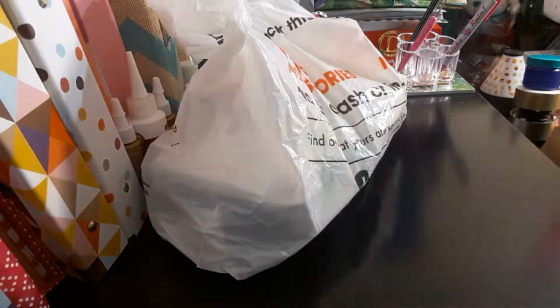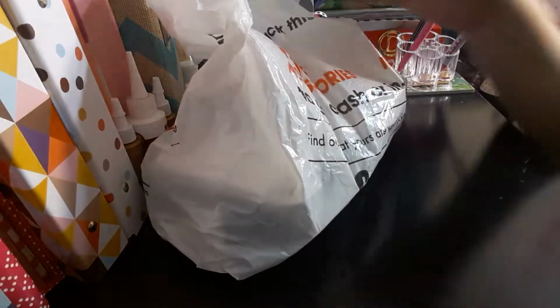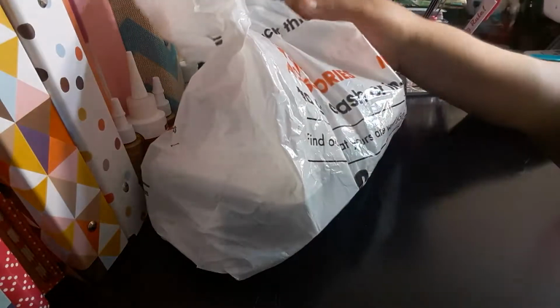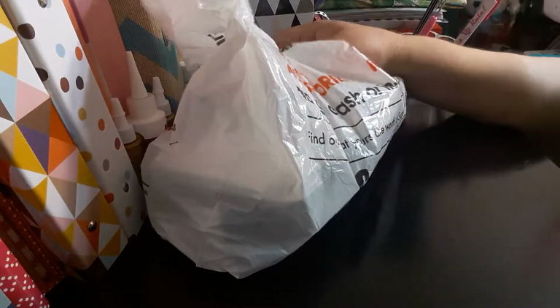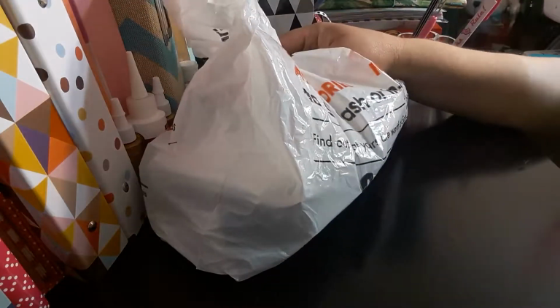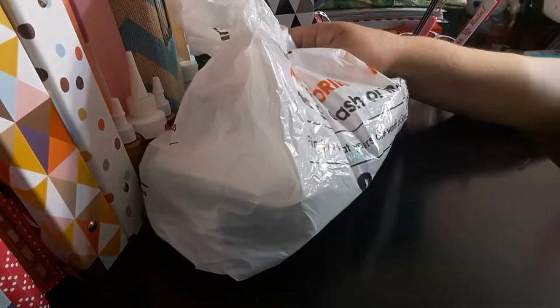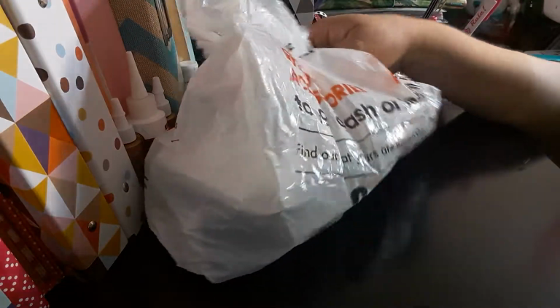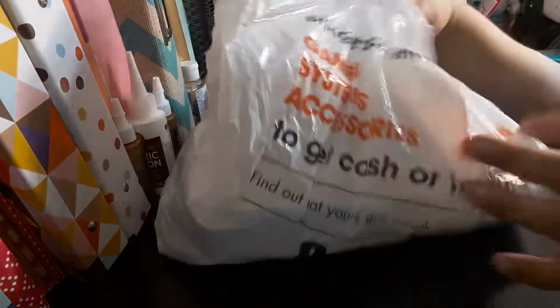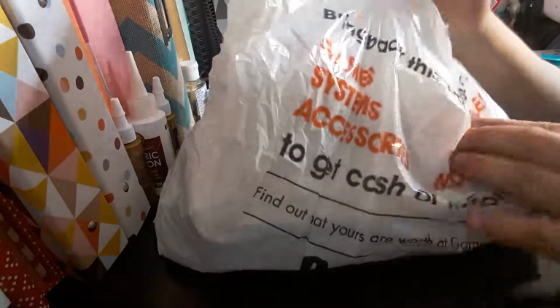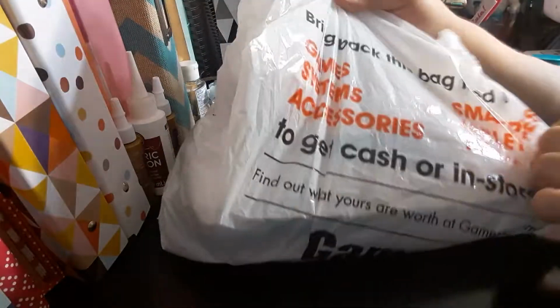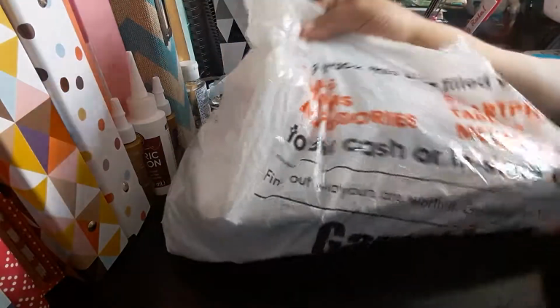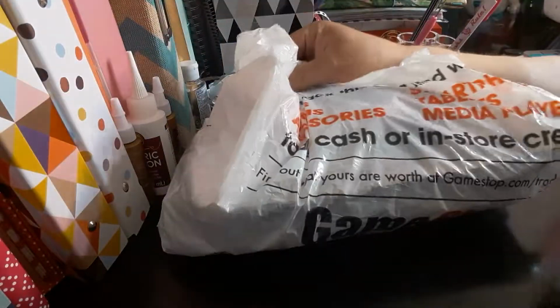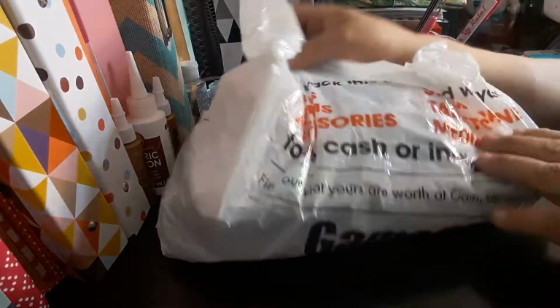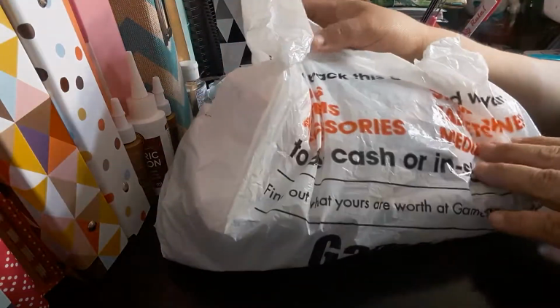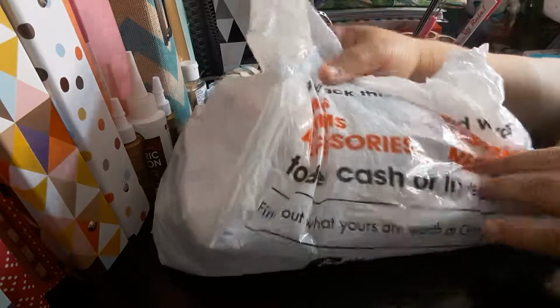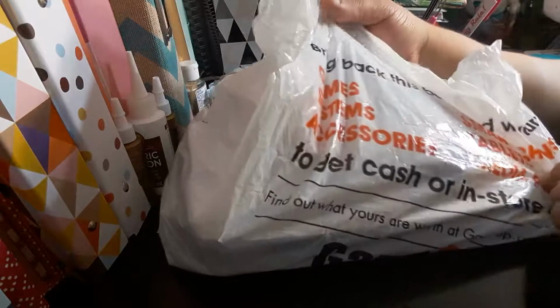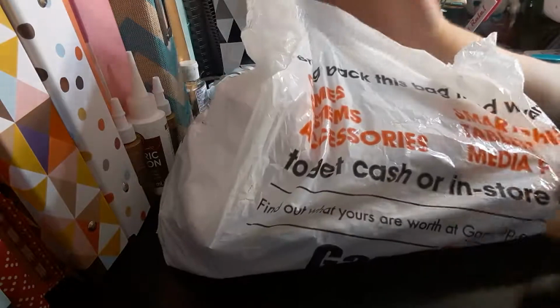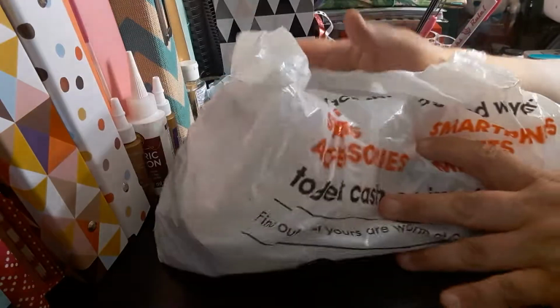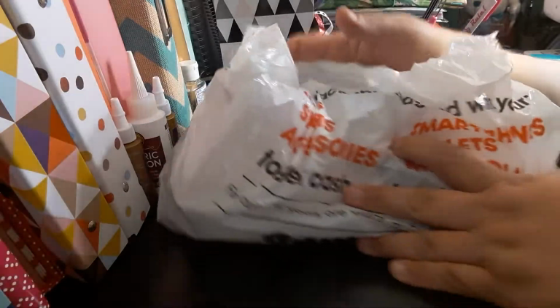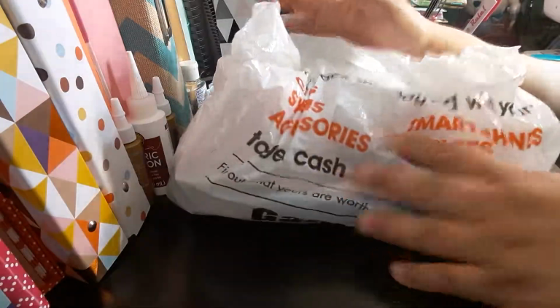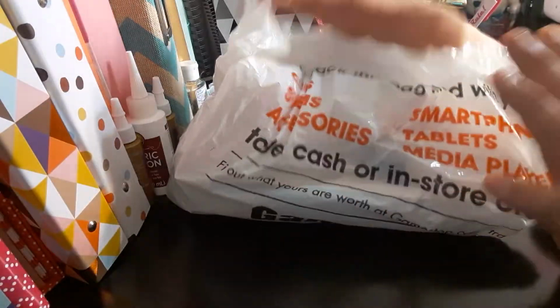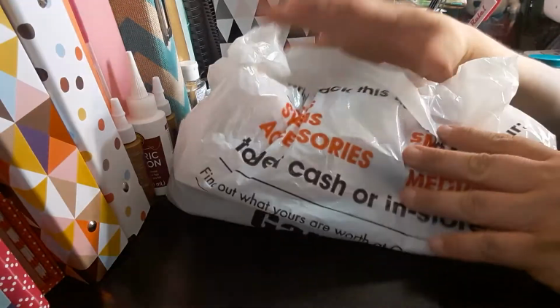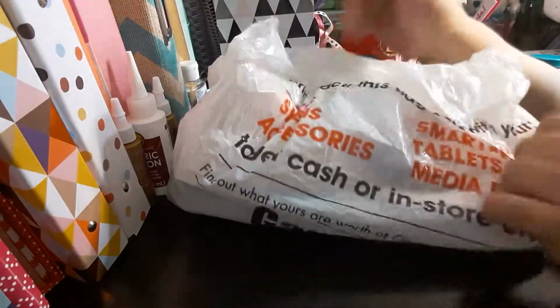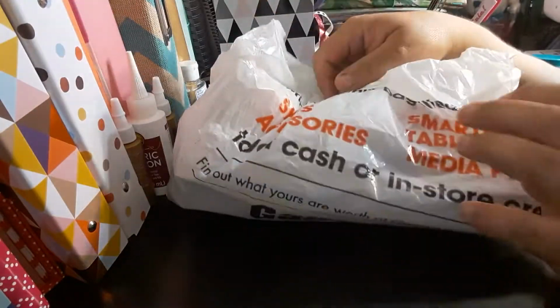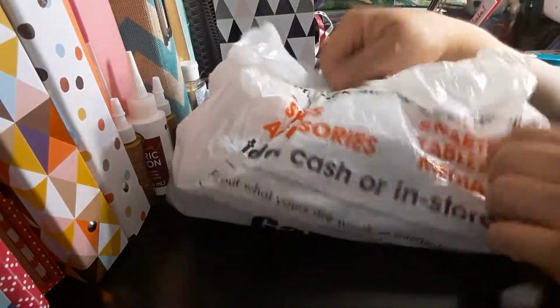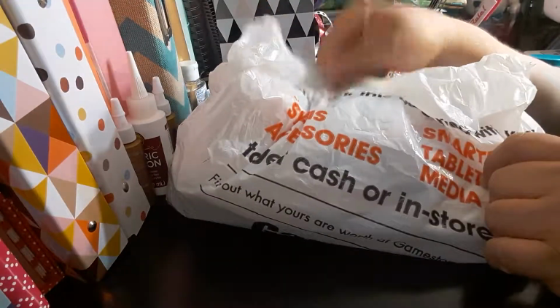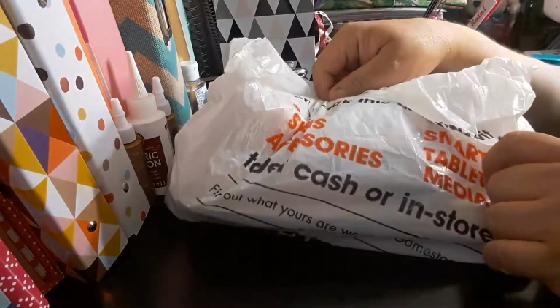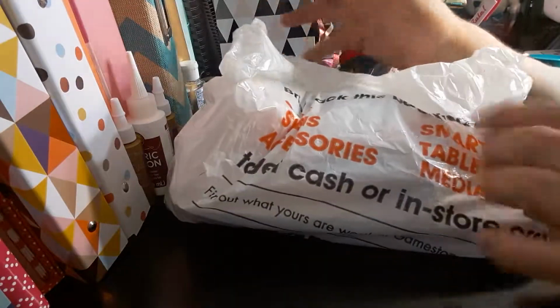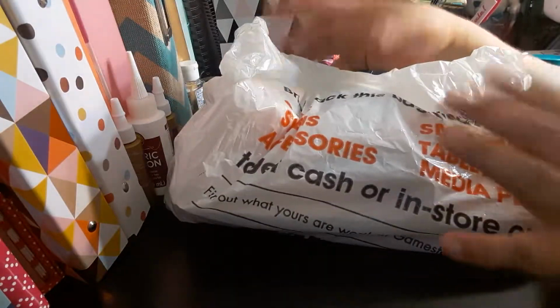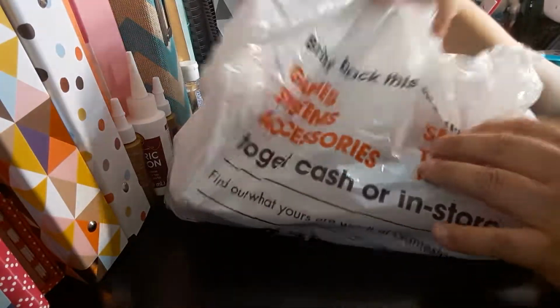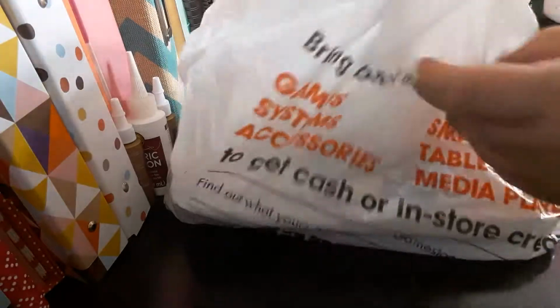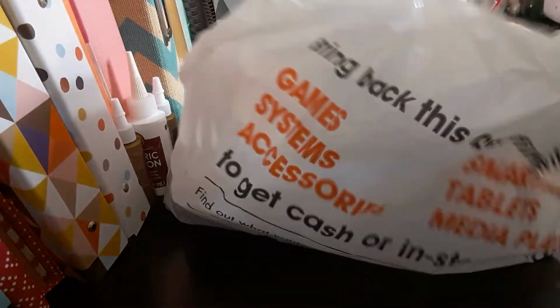Welcome to my channel, Plenty with Maserati. I'm going to be doing a GameStop haul and I'll show you what I got from GameStop. So let's get into this video.